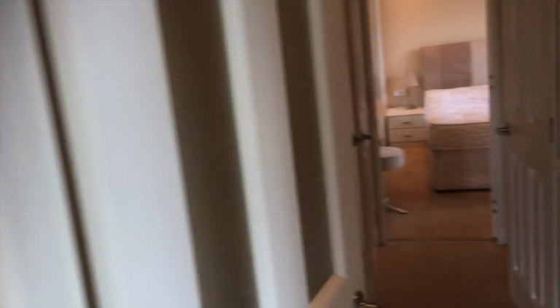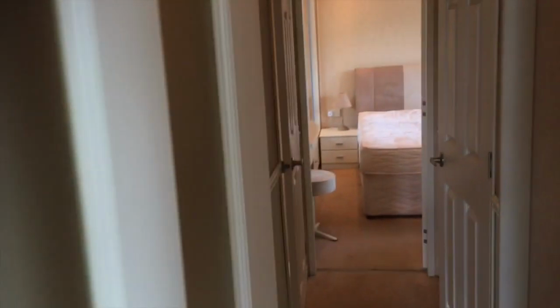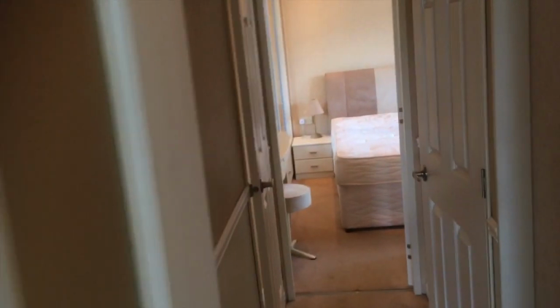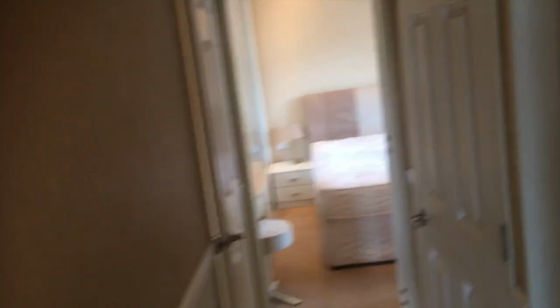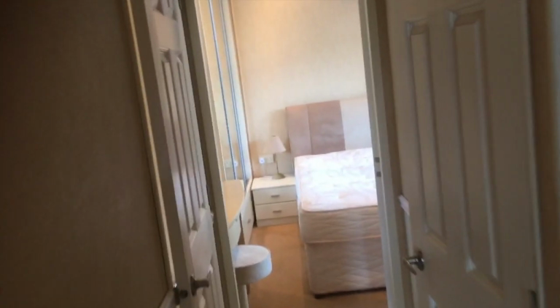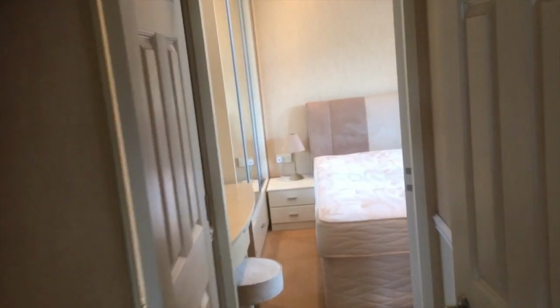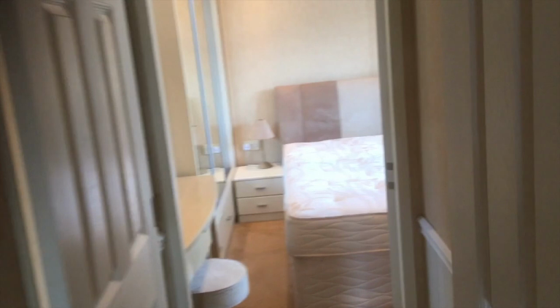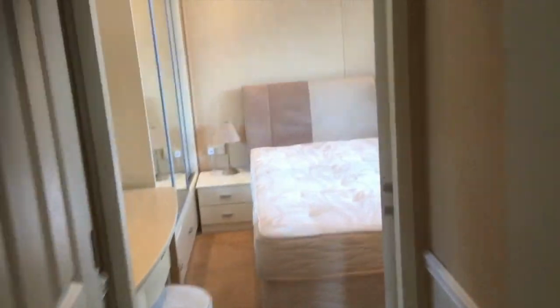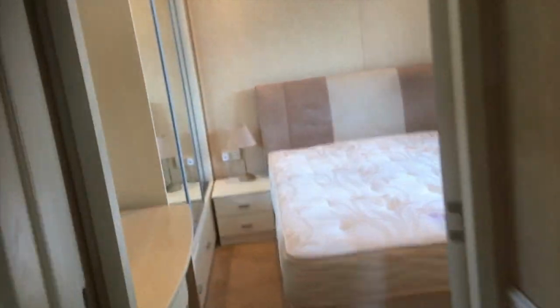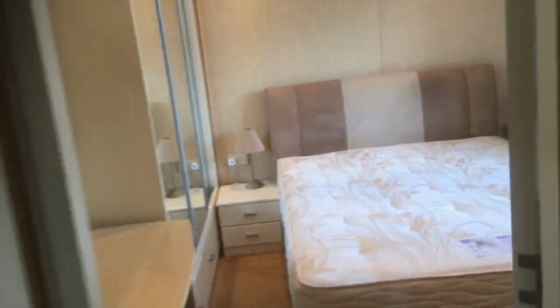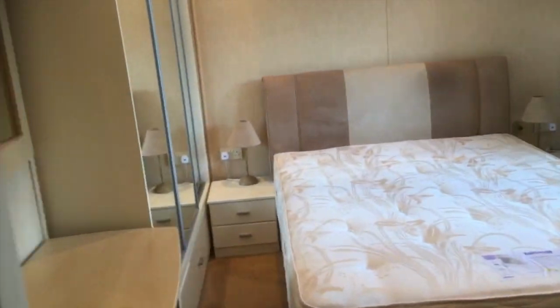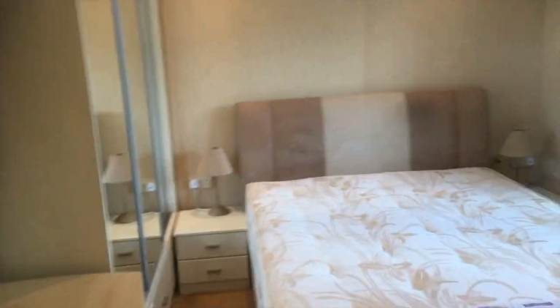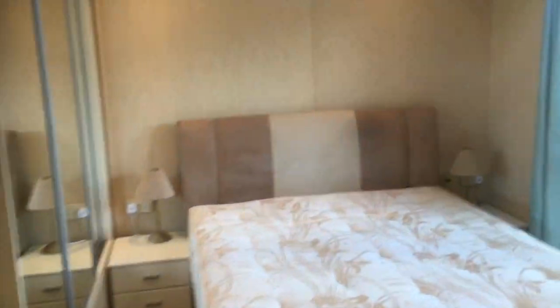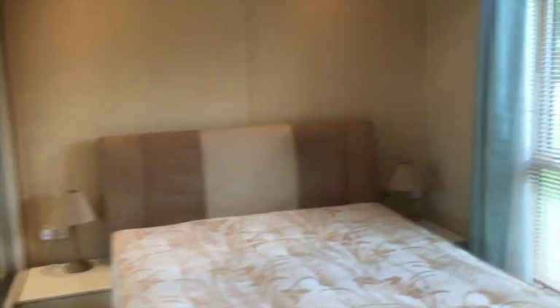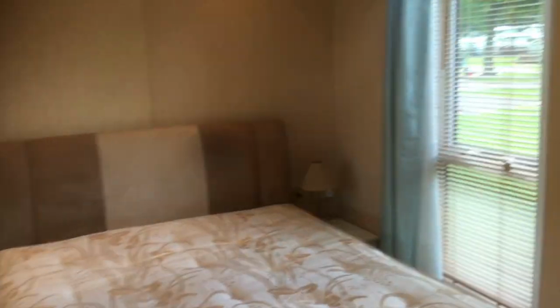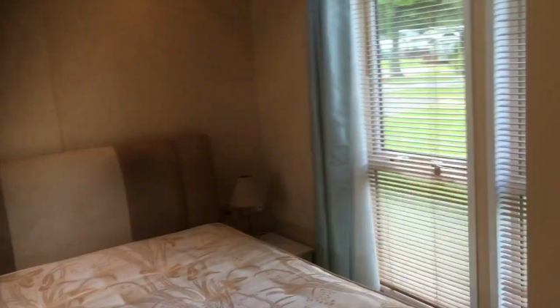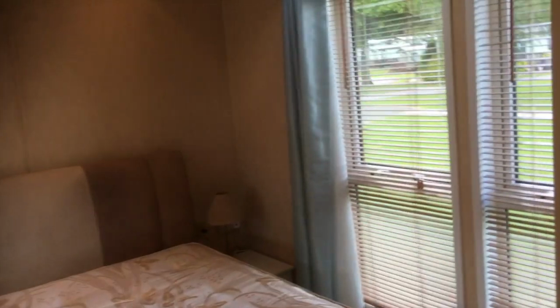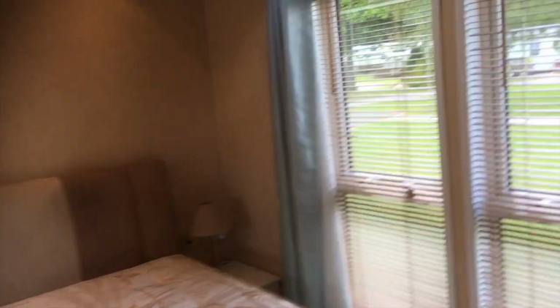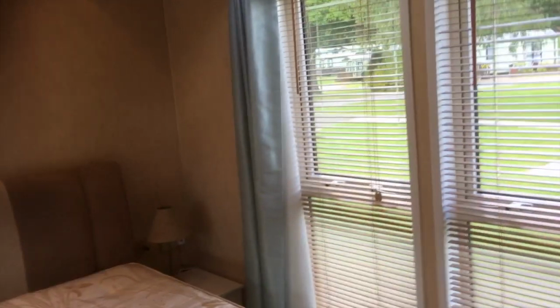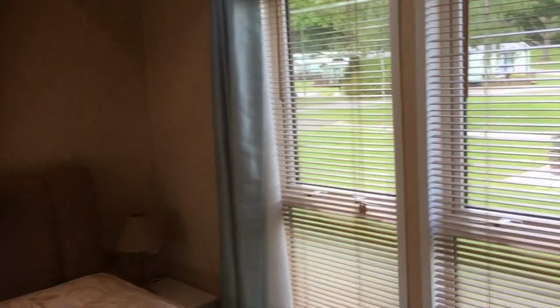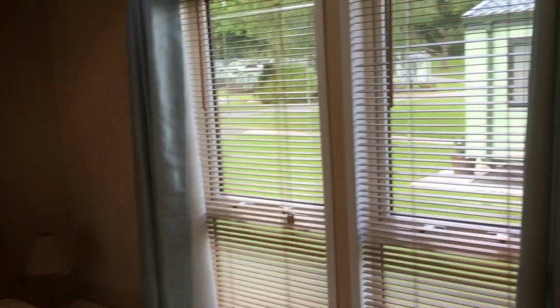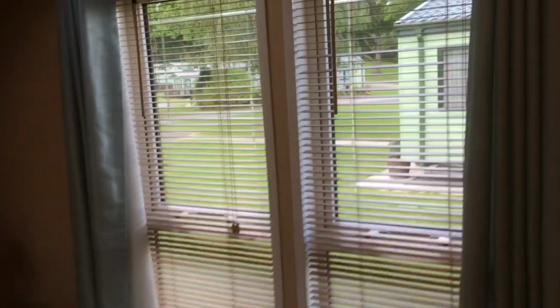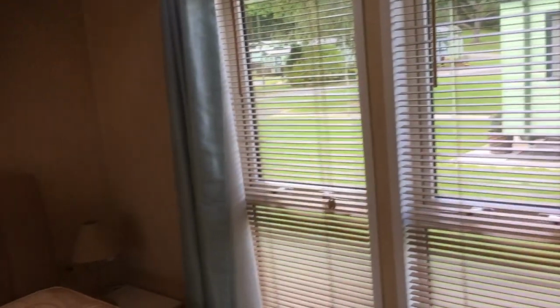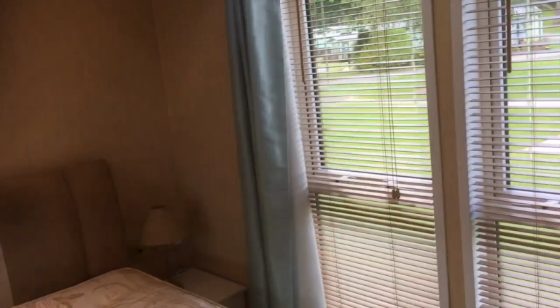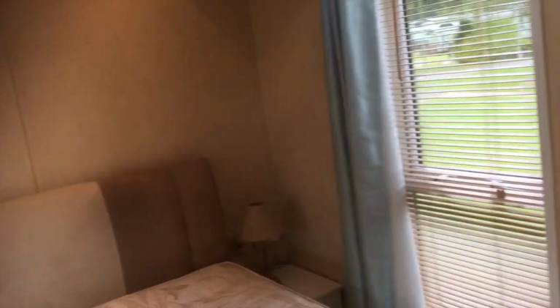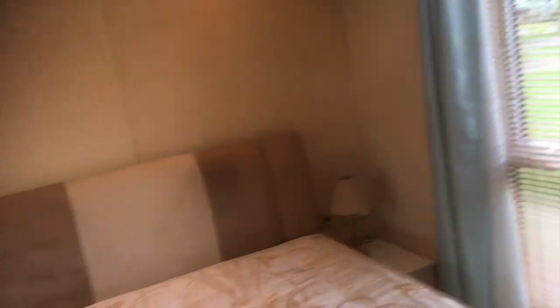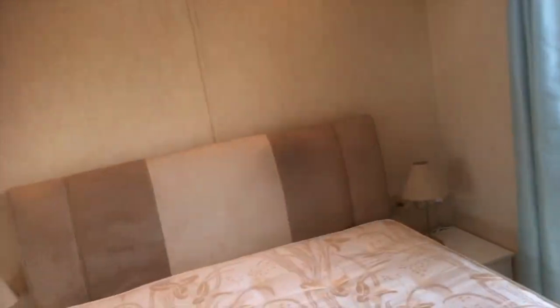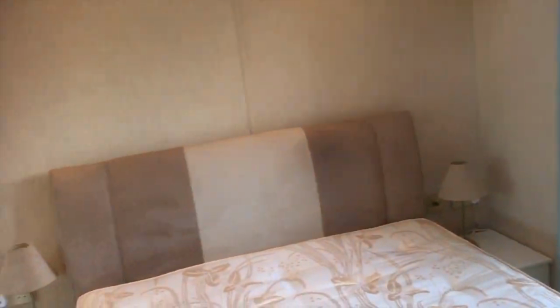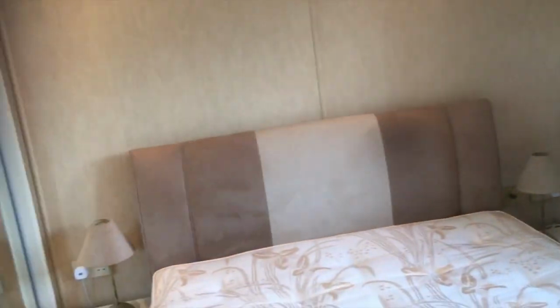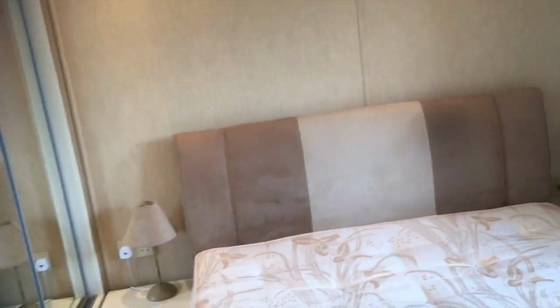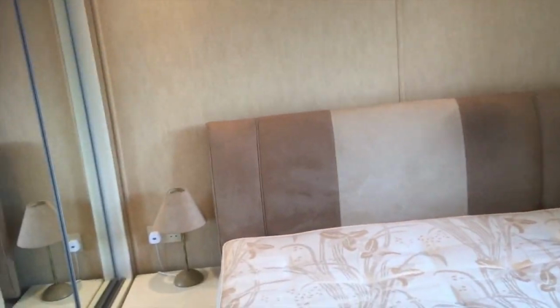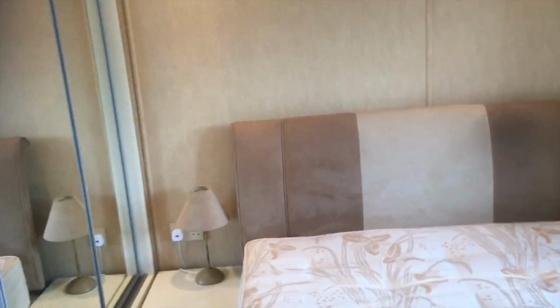I'm going to go through to the master bedroom. This has only just come in so it hasn't been properly dressed yet — I just thought we could get it online because it's sure to go quickly.